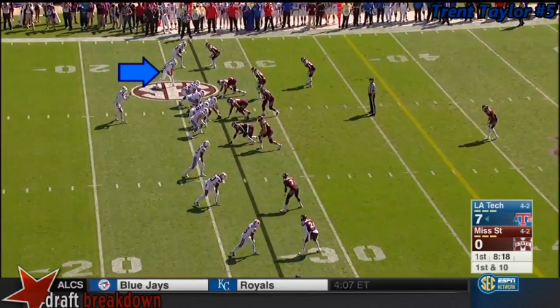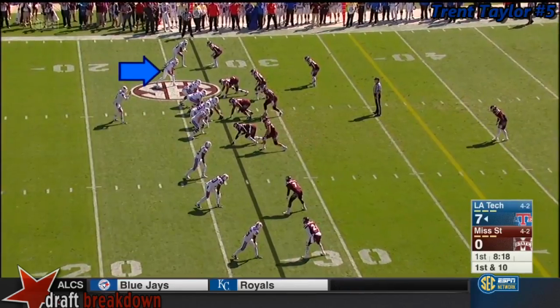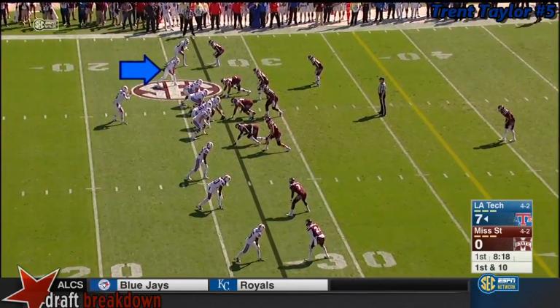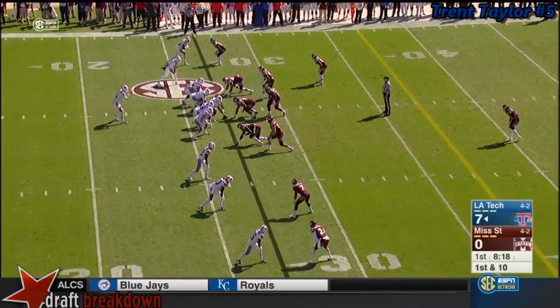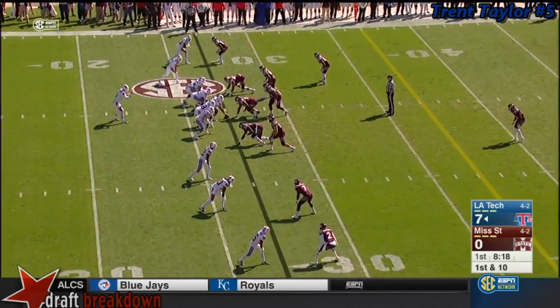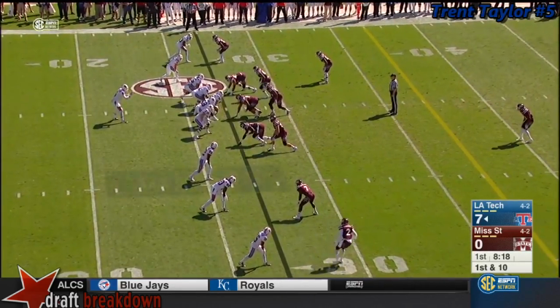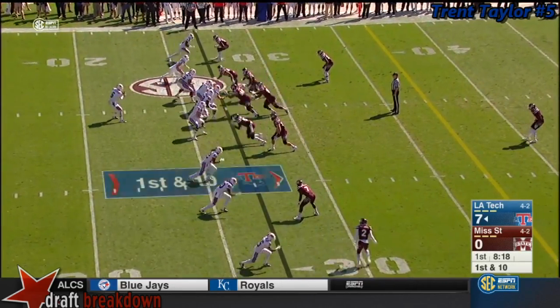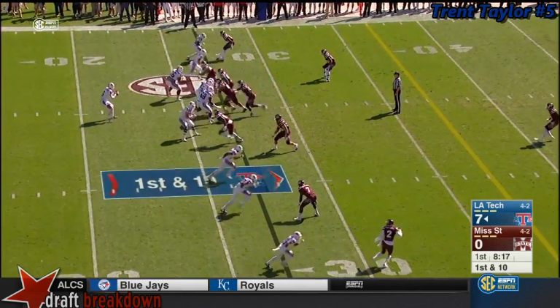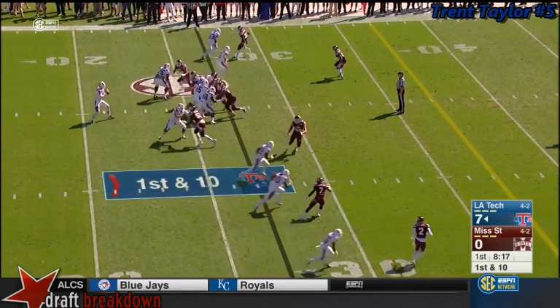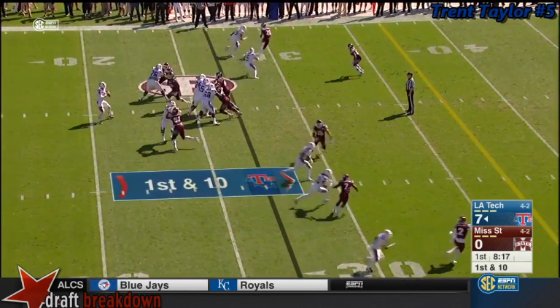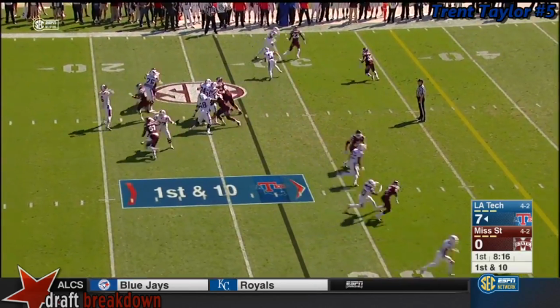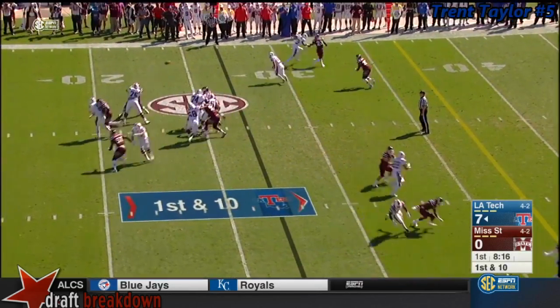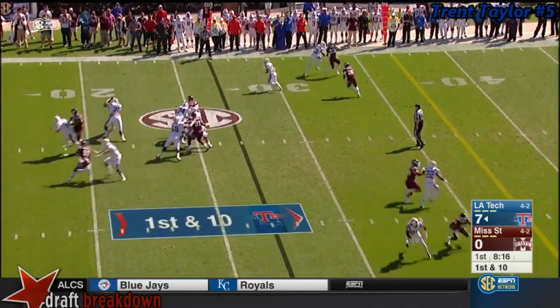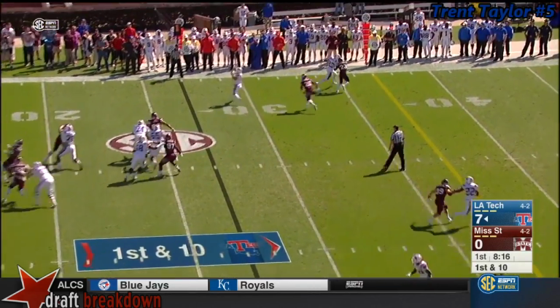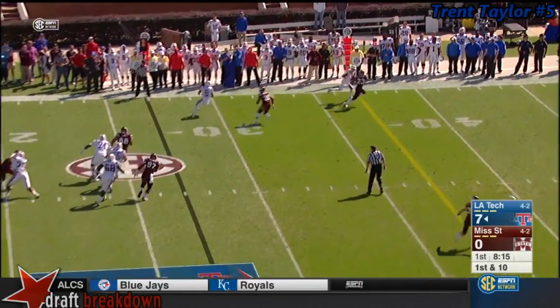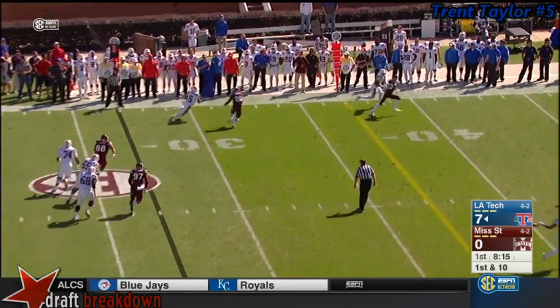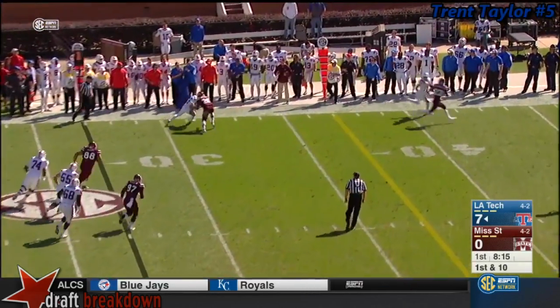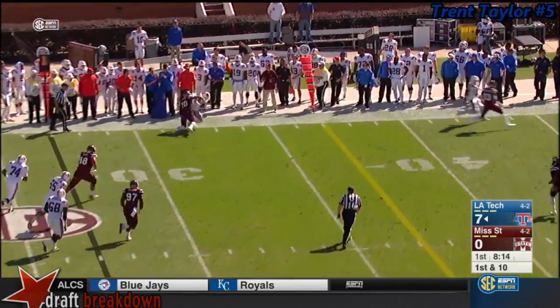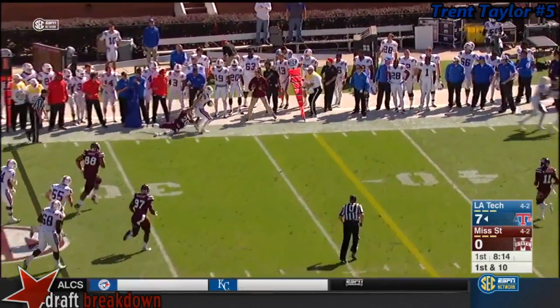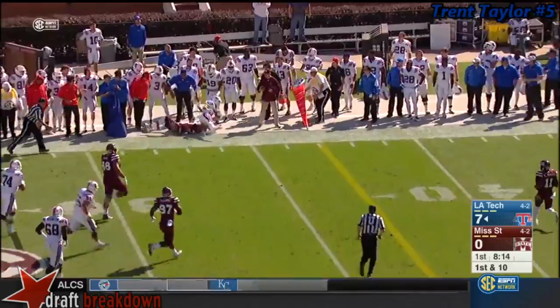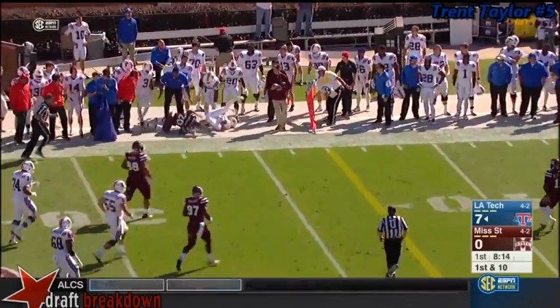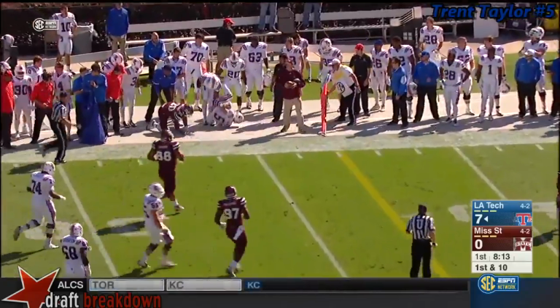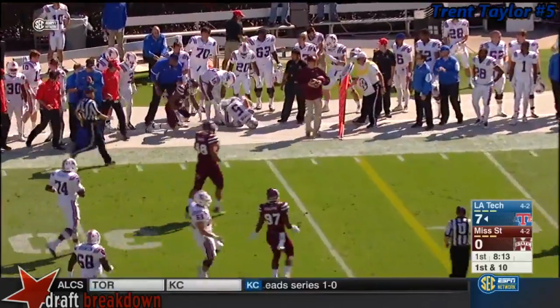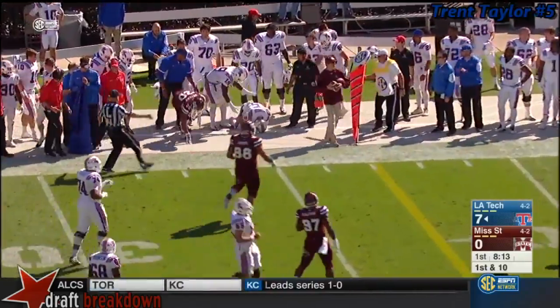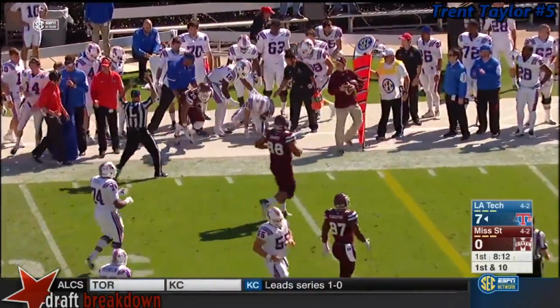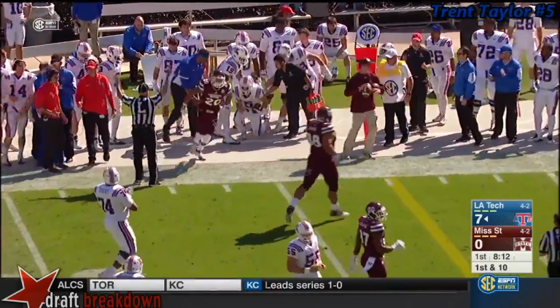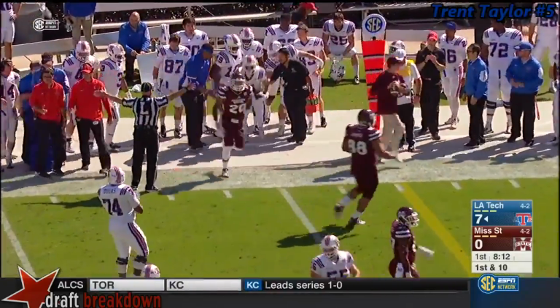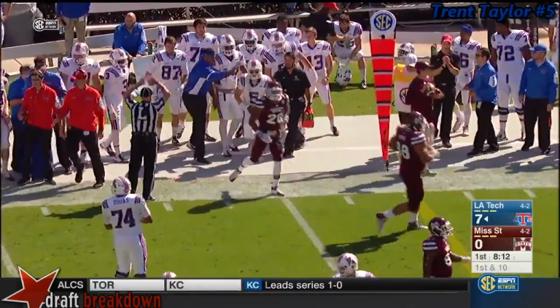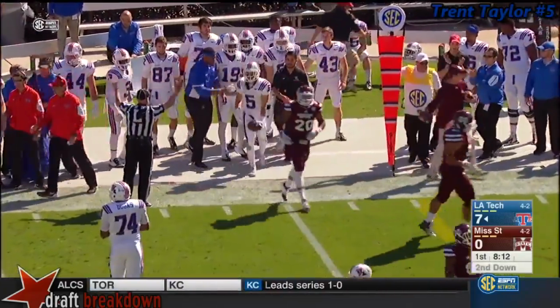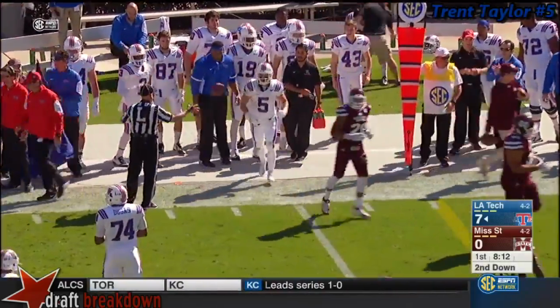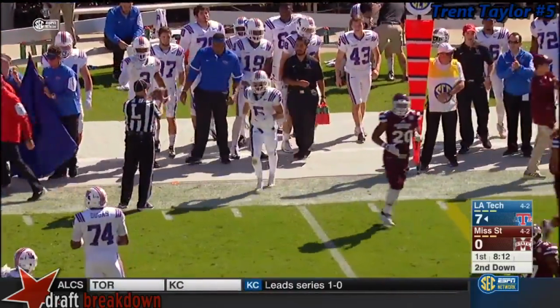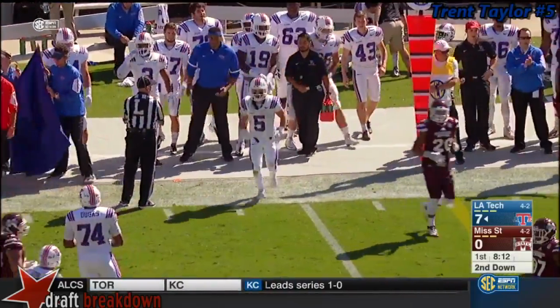Spread it out five wide here as Mississippi State shows blitz. They bring five and they get there, but Driscoll's throw is quicker out to Trent Taylor, who's pushed out of bounds.